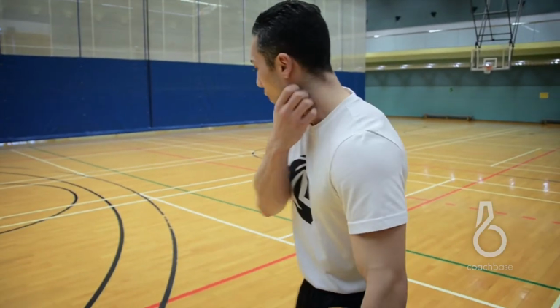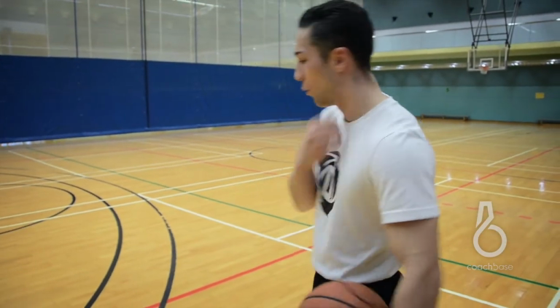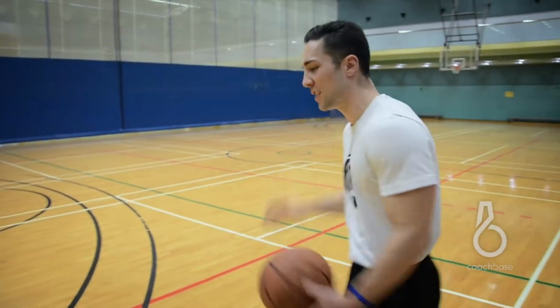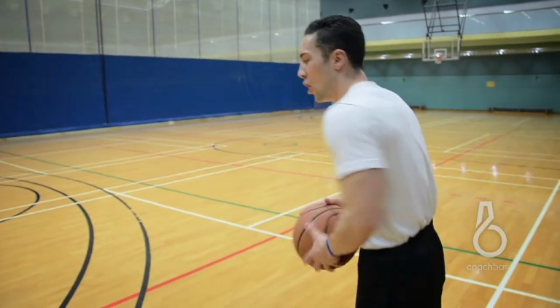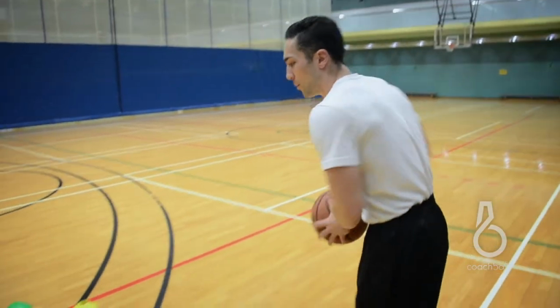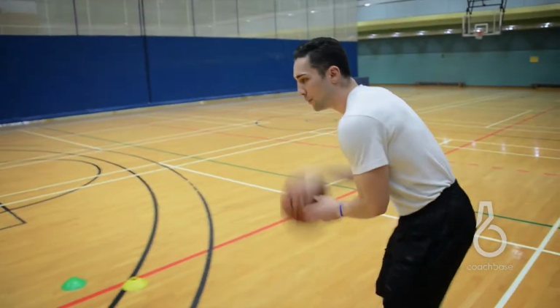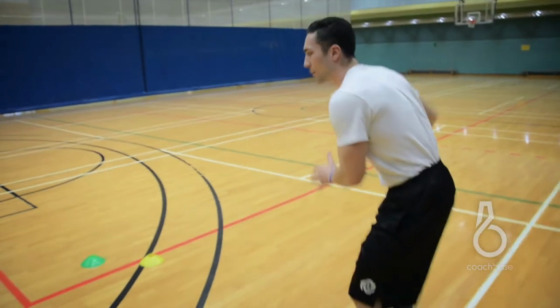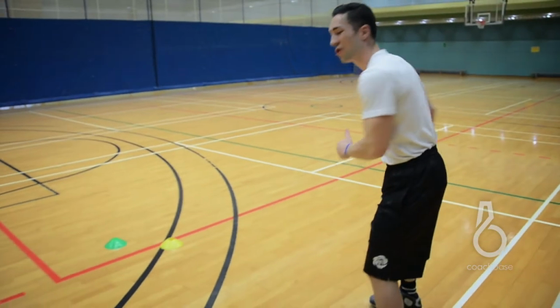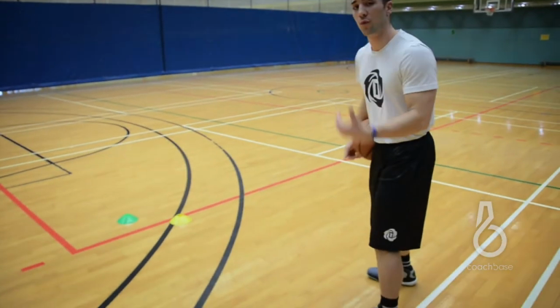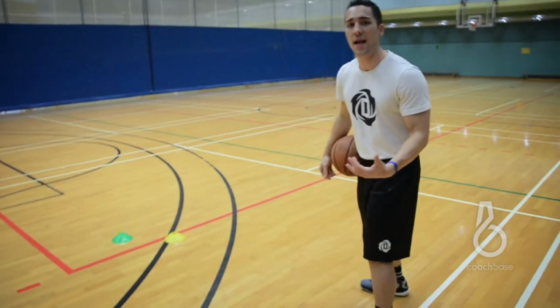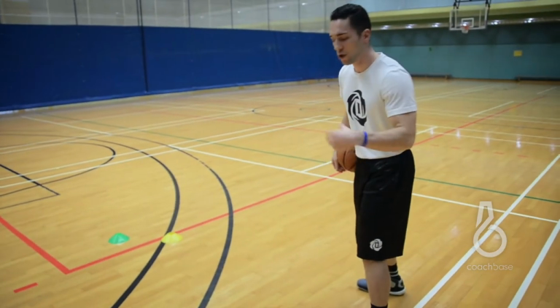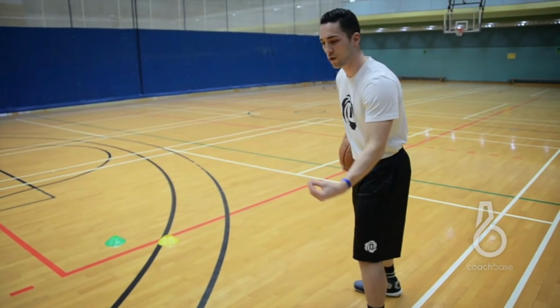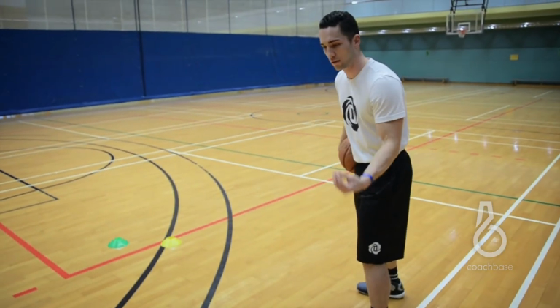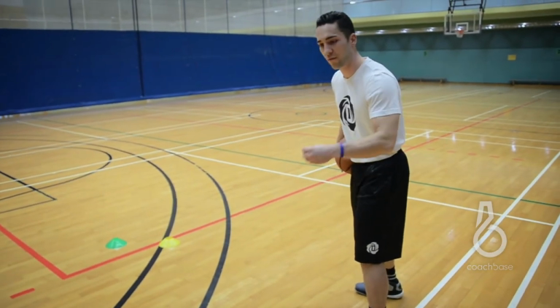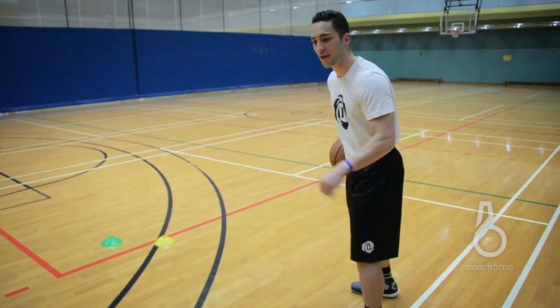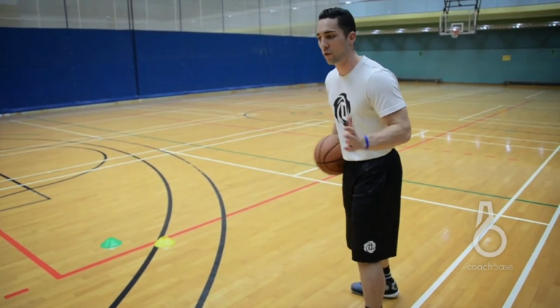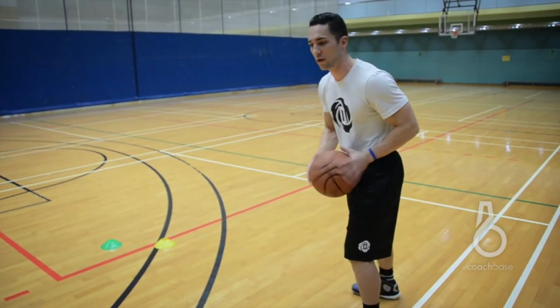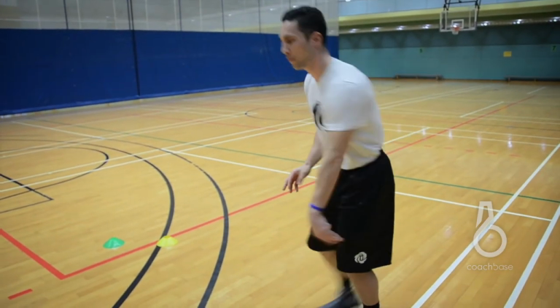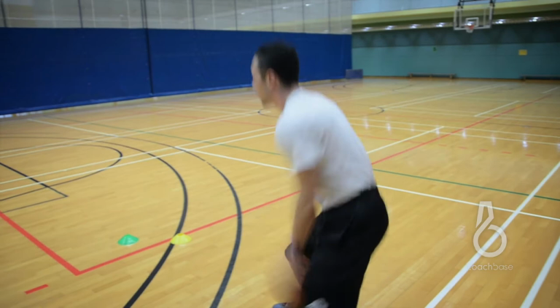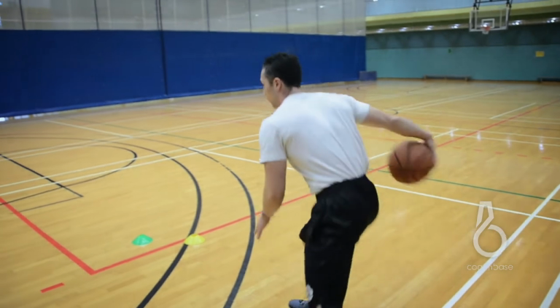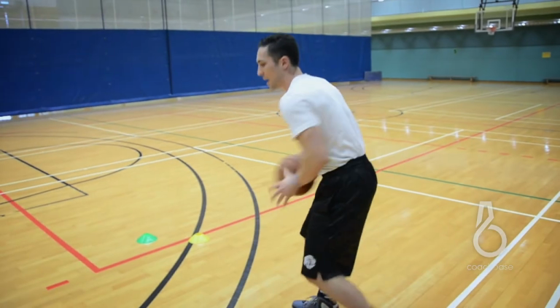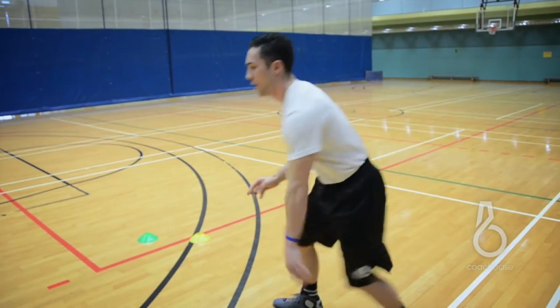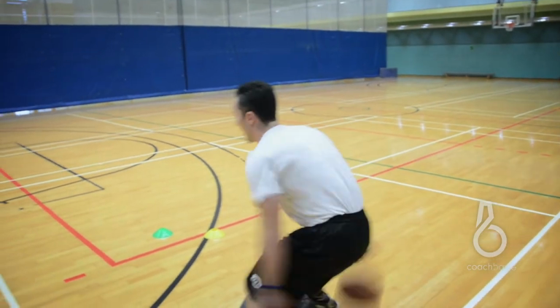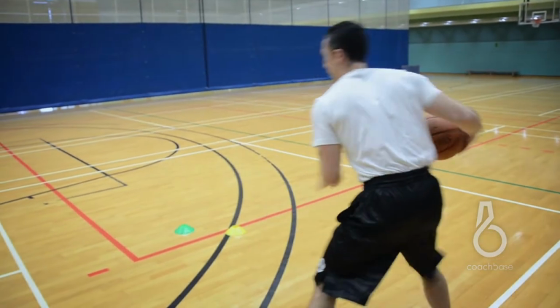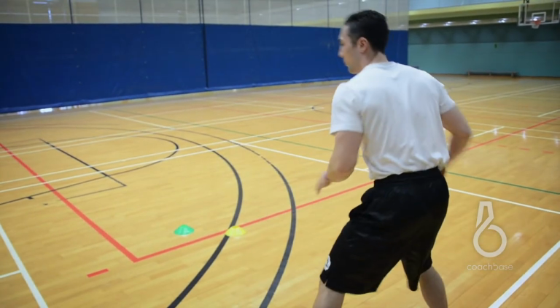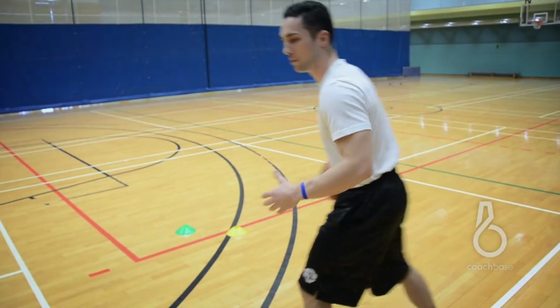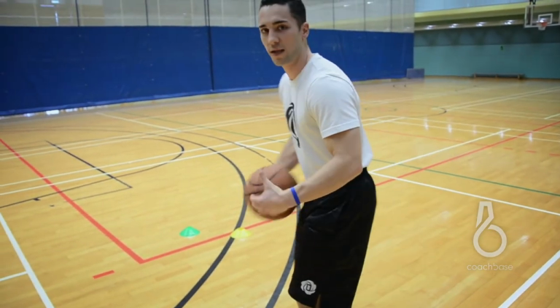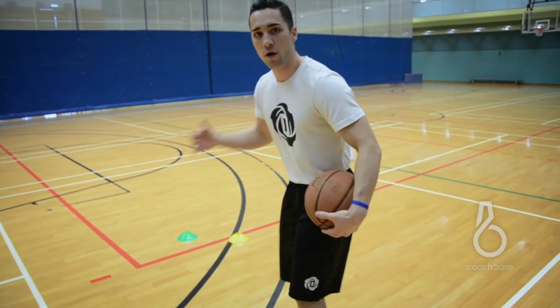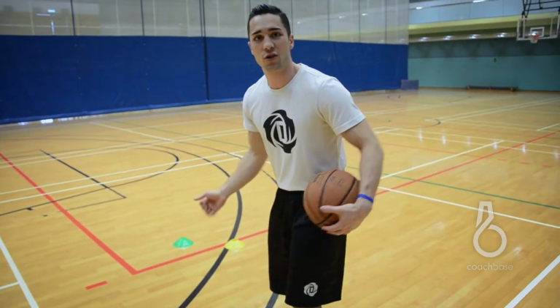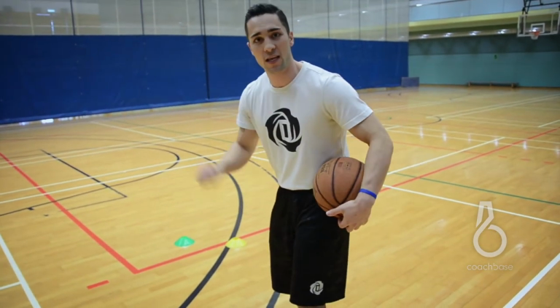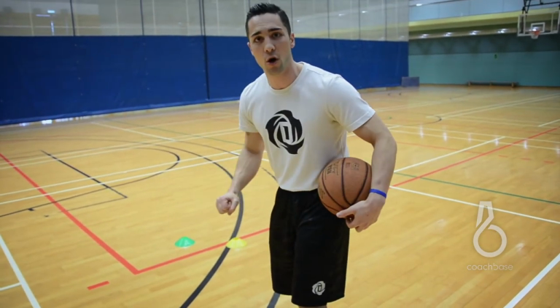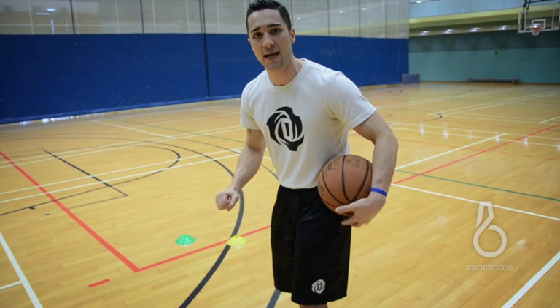Once we're in the wing position, we're going to protect the ball and get the ball to our right hand. You can do that in different ways, whatever way you feel comfortable. You can bring it through your legs and attack behind your back, but most importantly you want to make sure that we keep the ball protected.